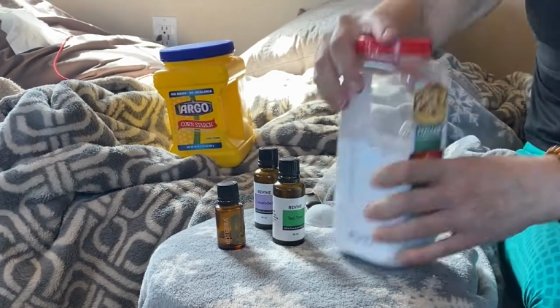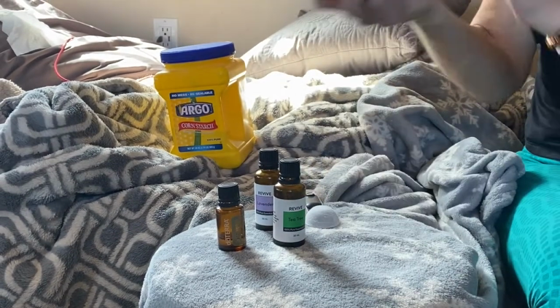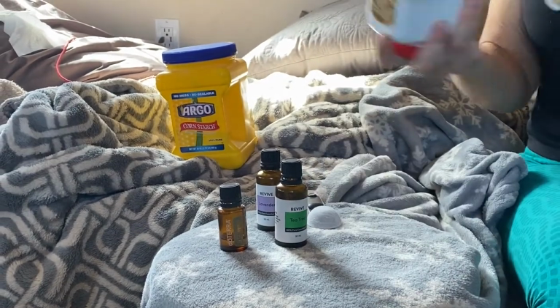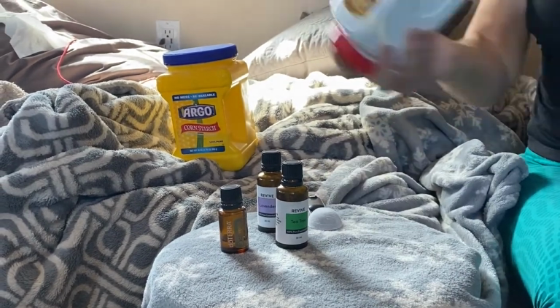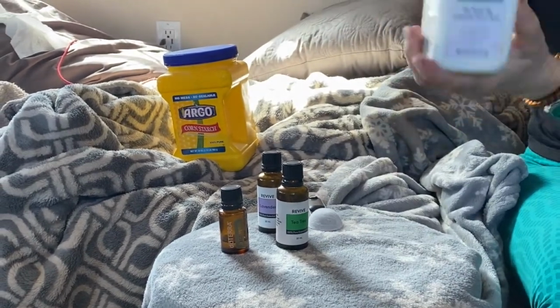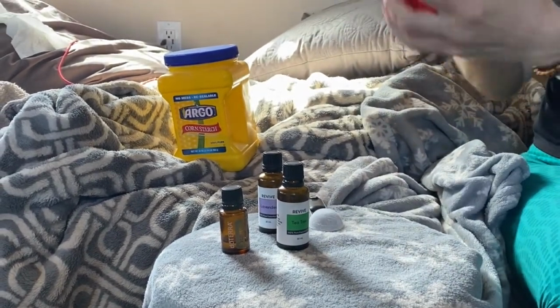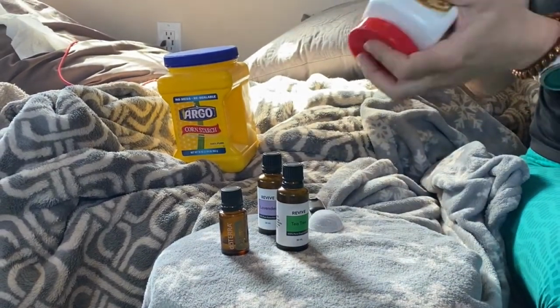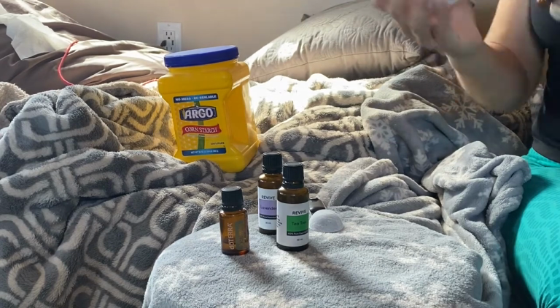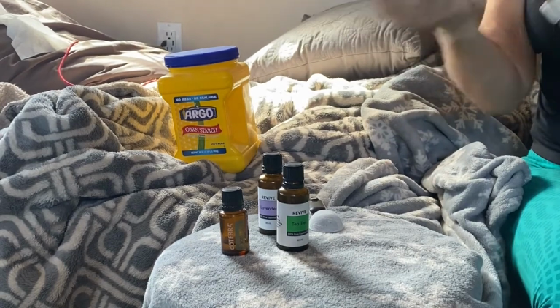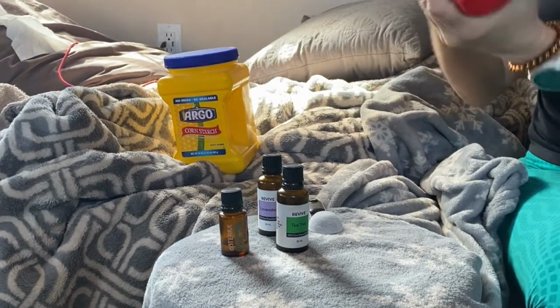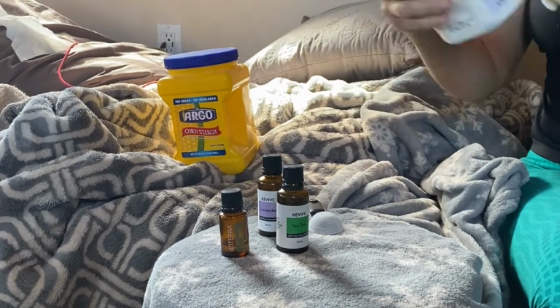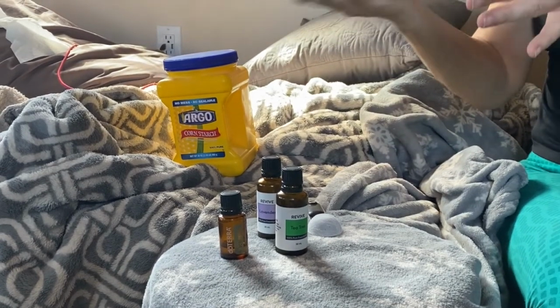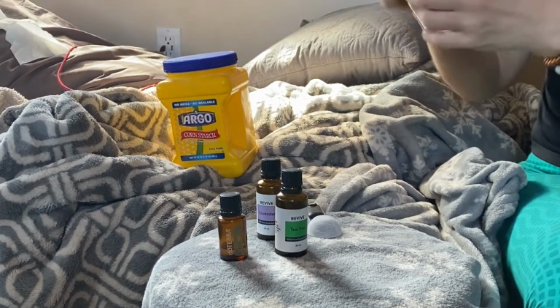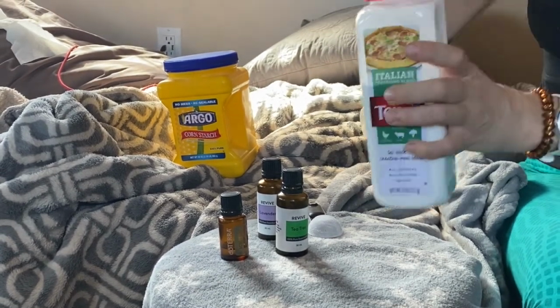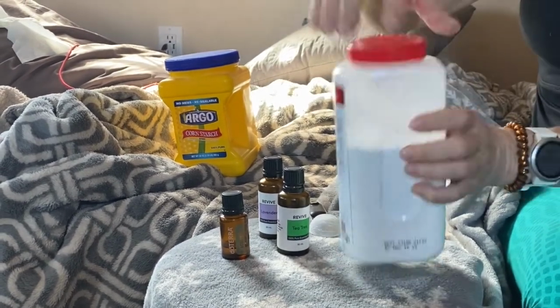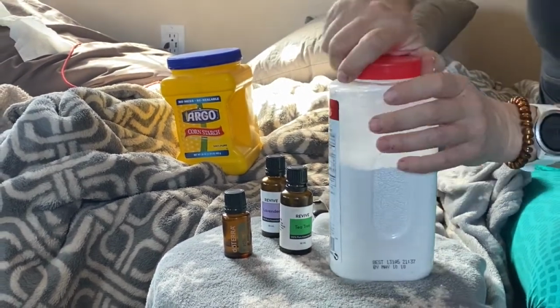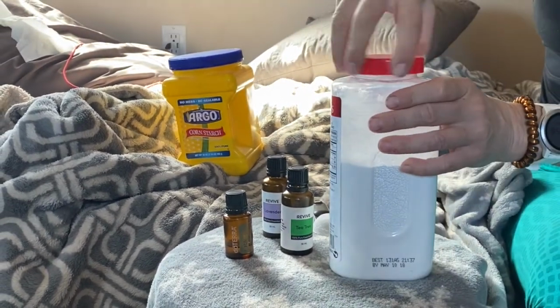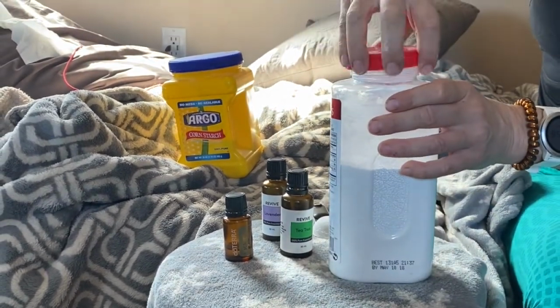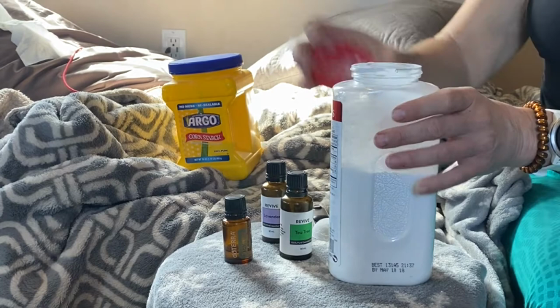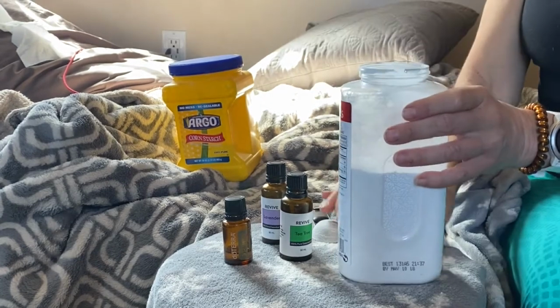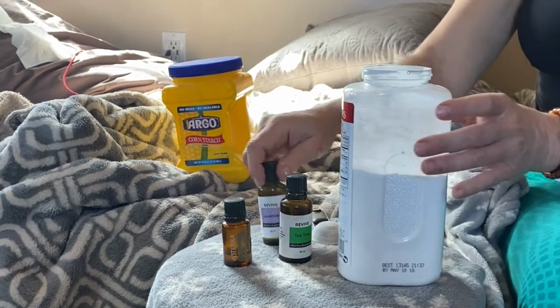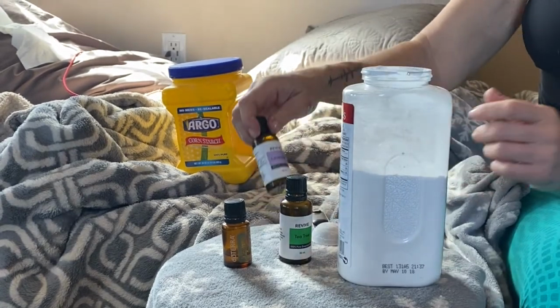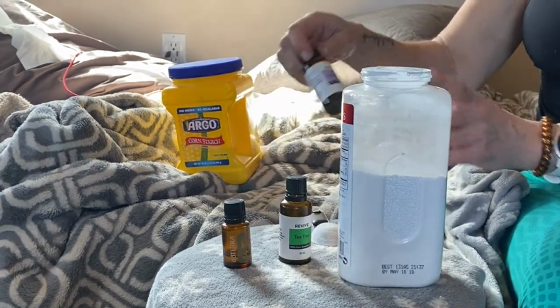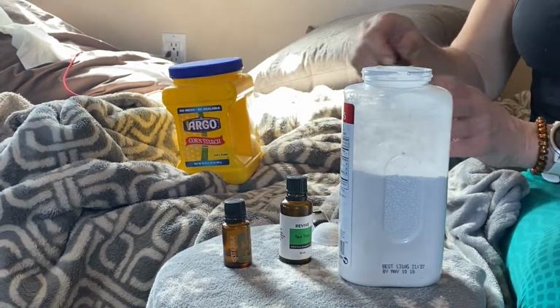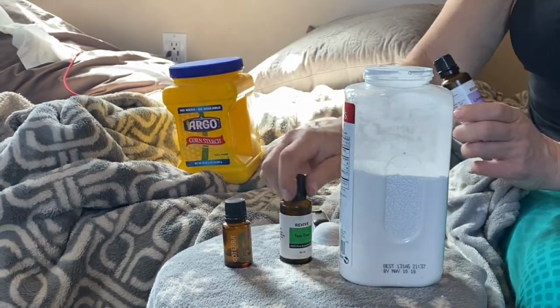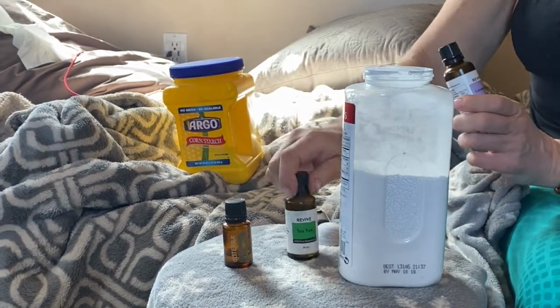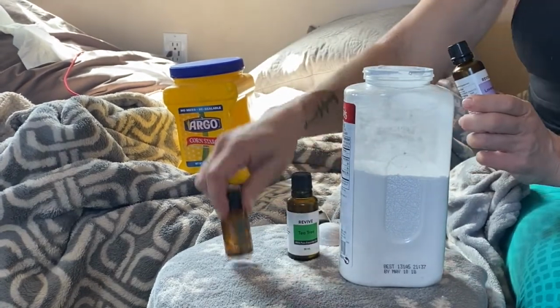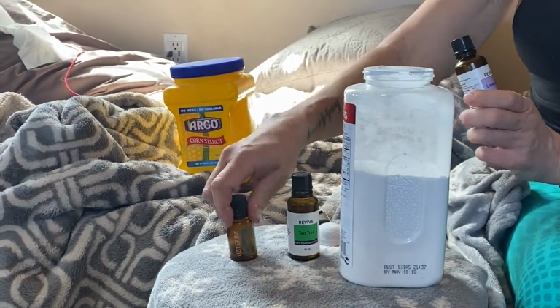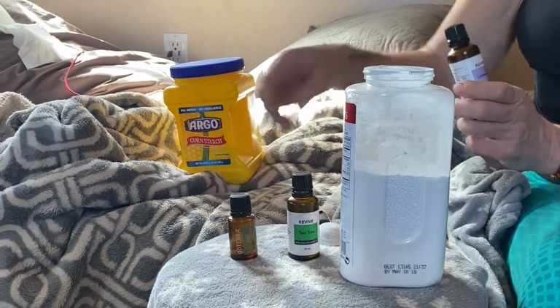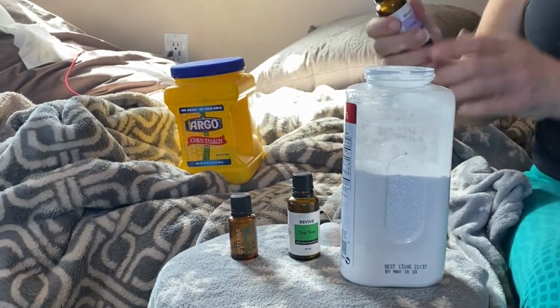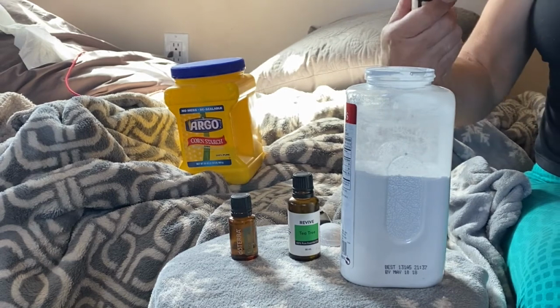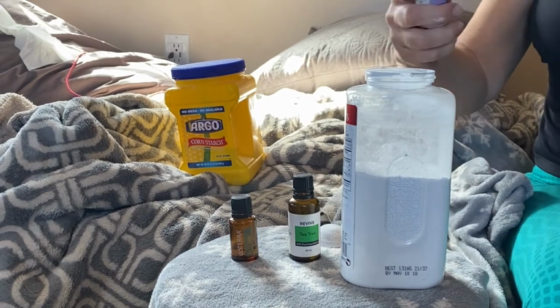I shook it up really well before adding the oils. It's weird — it feels kind of like water when you shake it. We decided to go with lavender, tea tree, and eucalyptus essential oils to help with yeast.